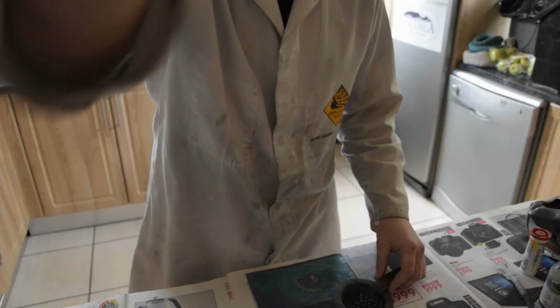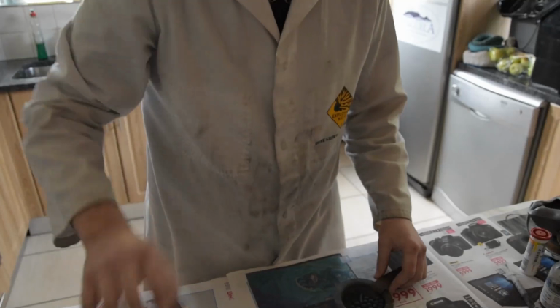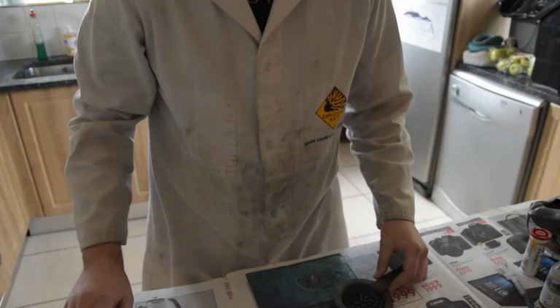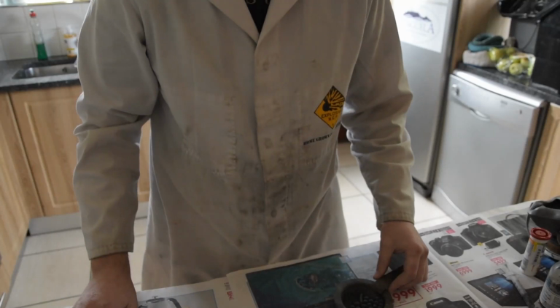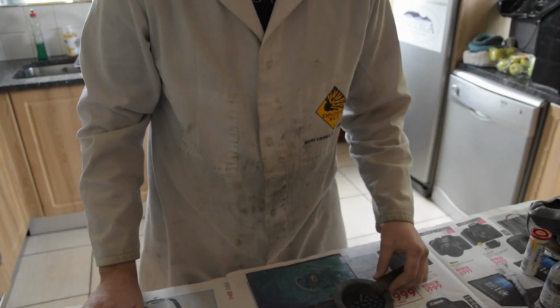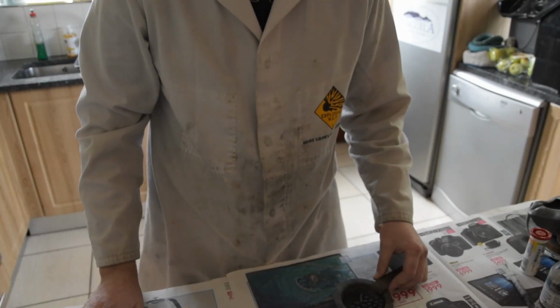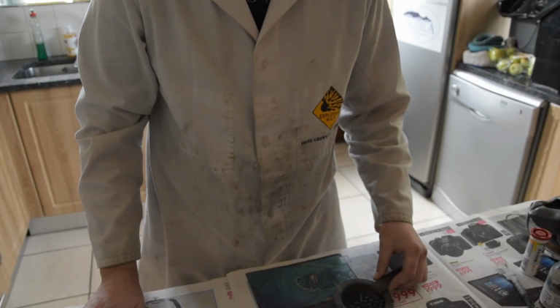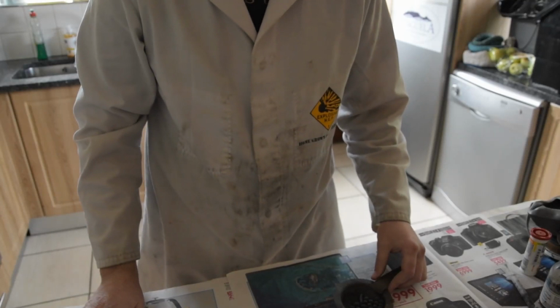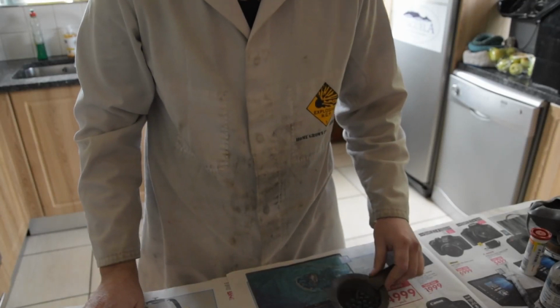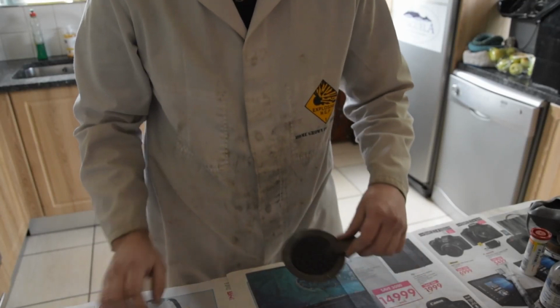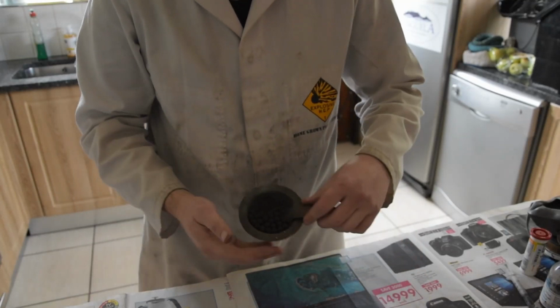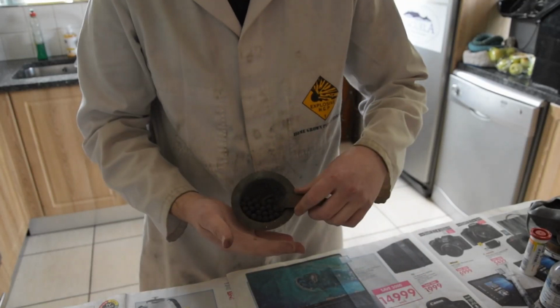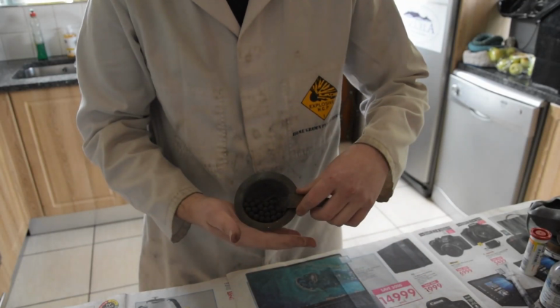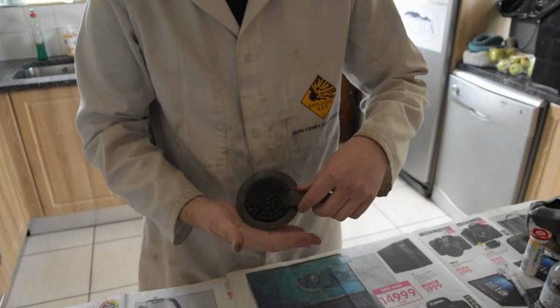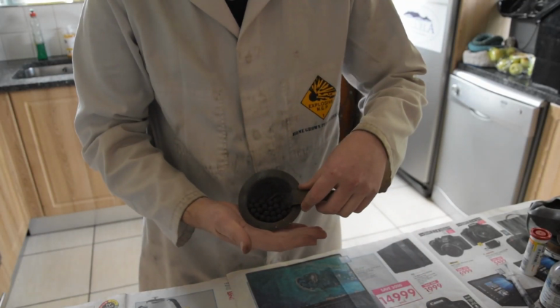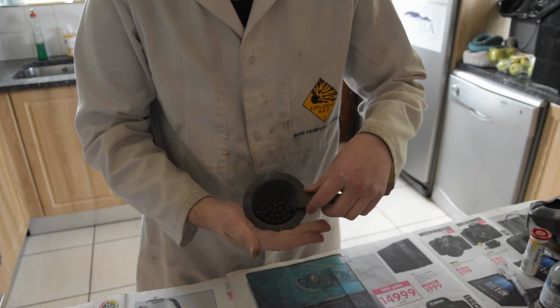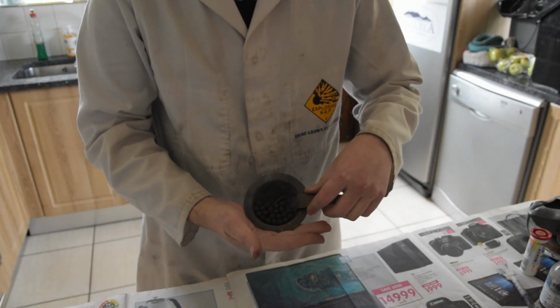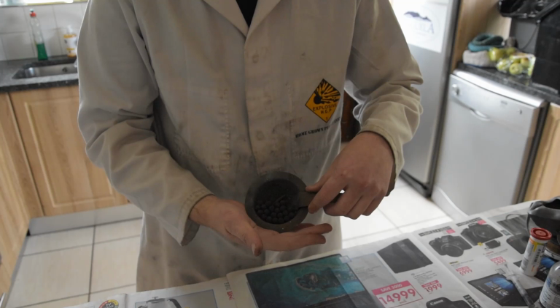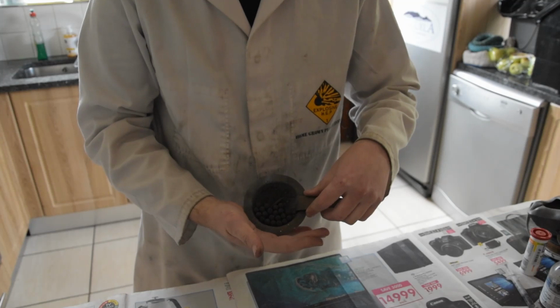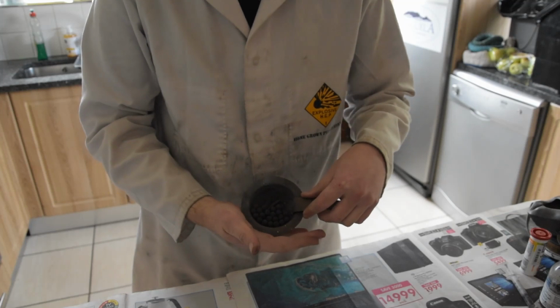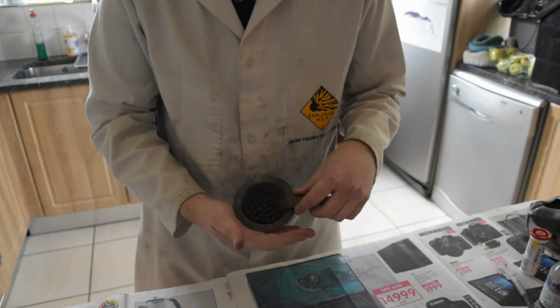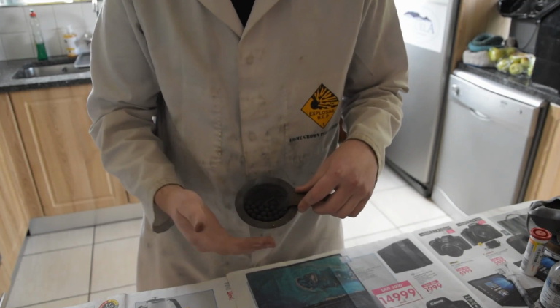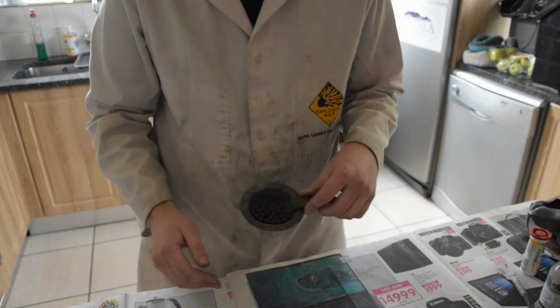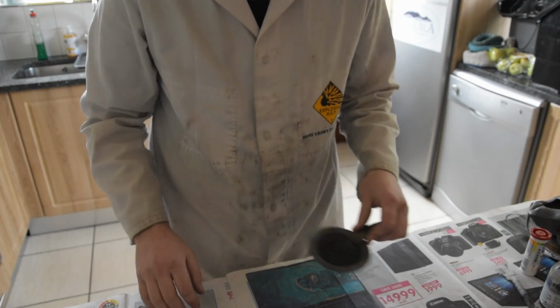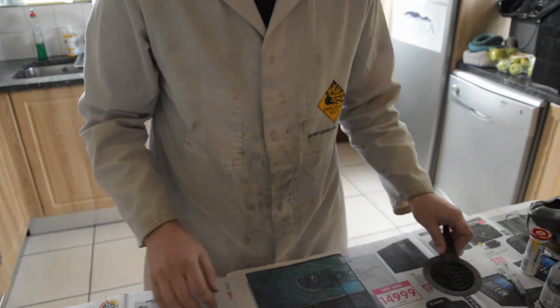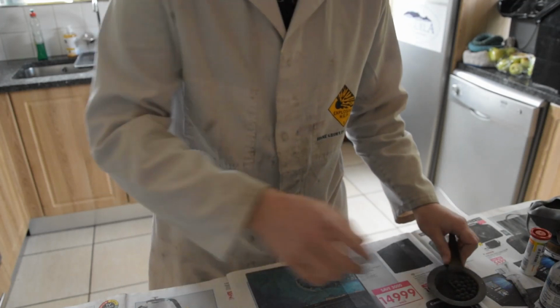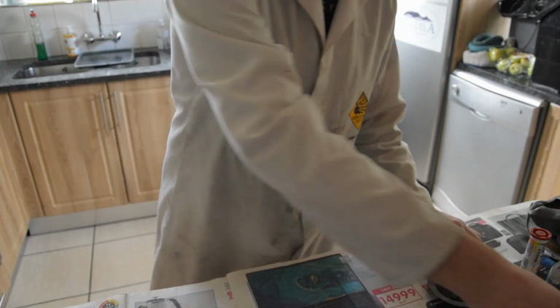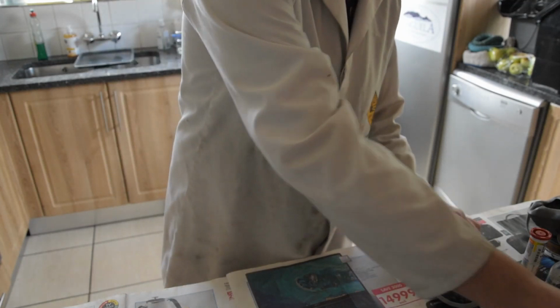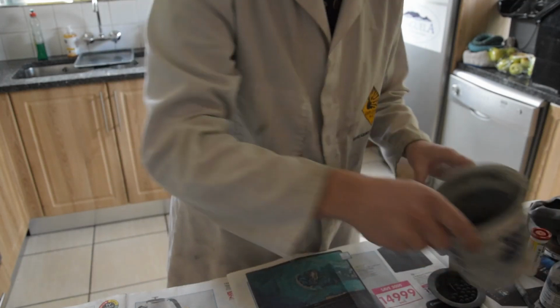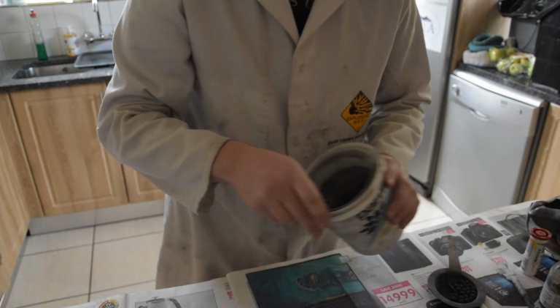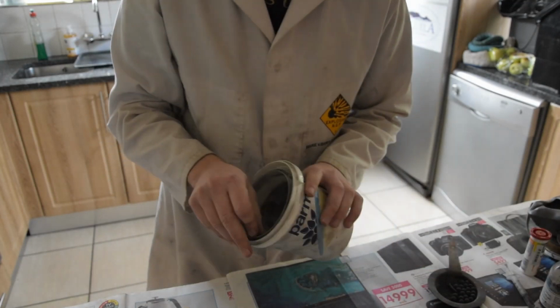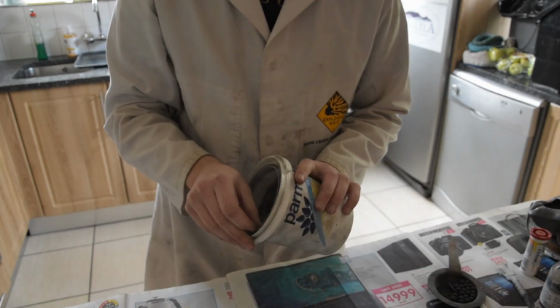Hi there, today I'm going to be showing you how to roll round firework stars without a star roller, using just two buckets.